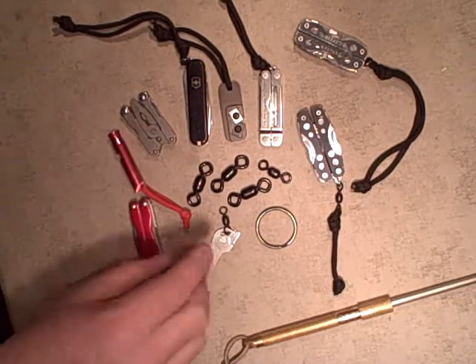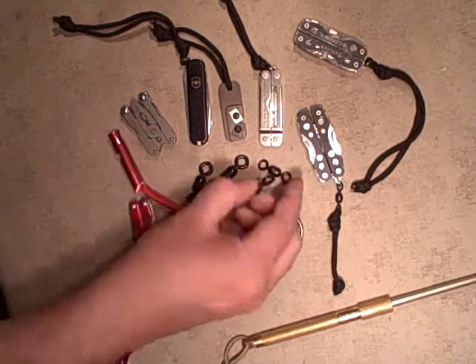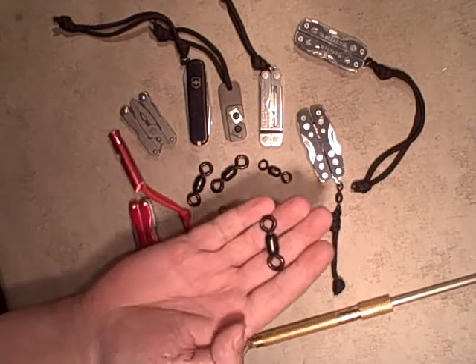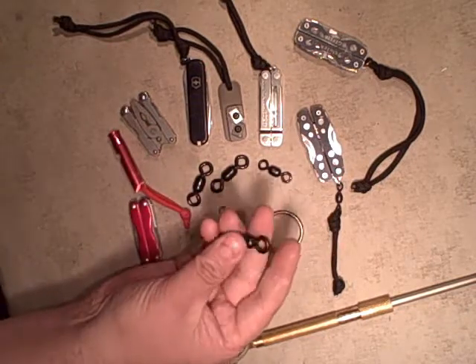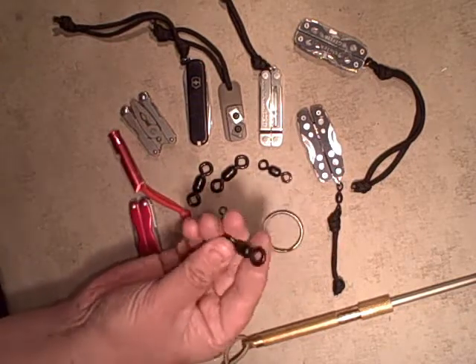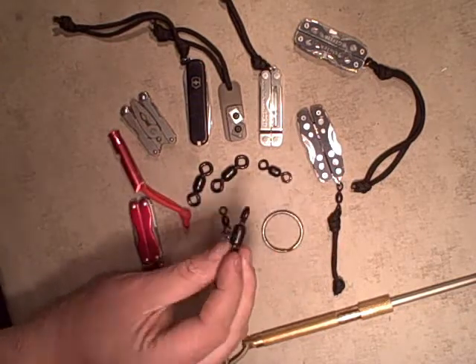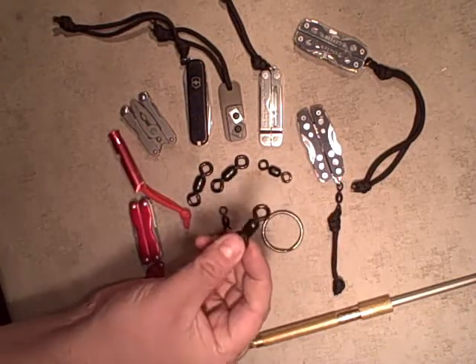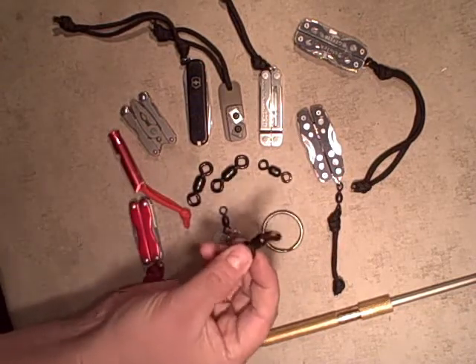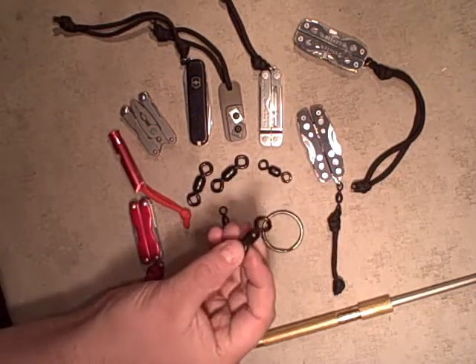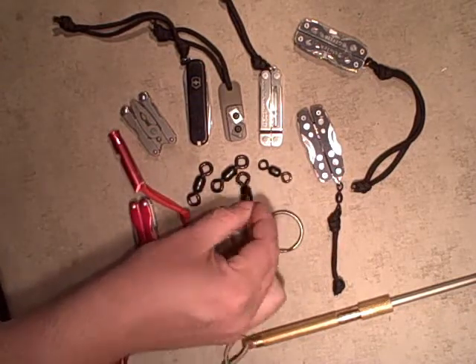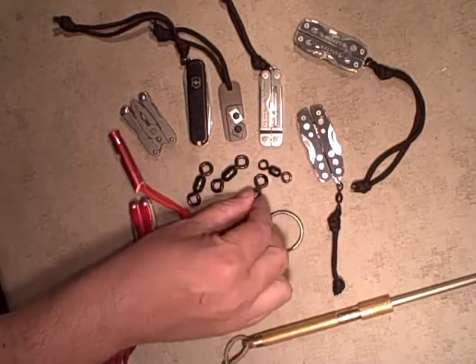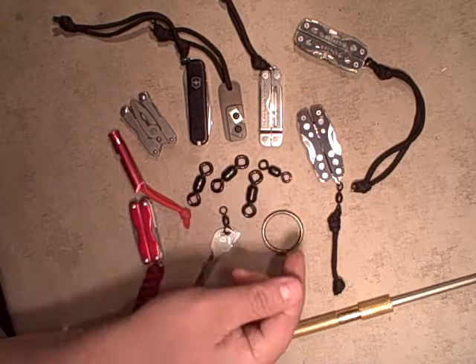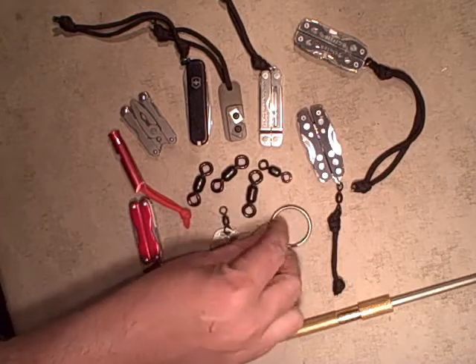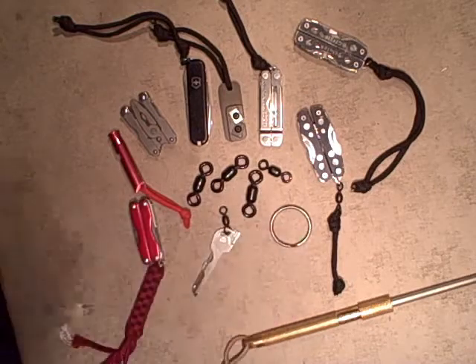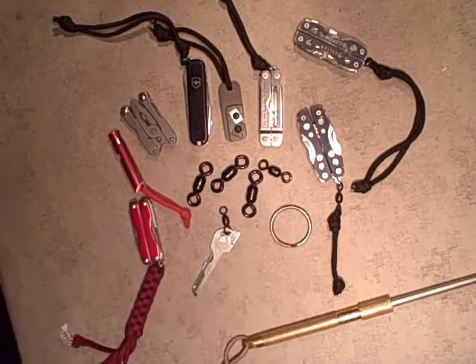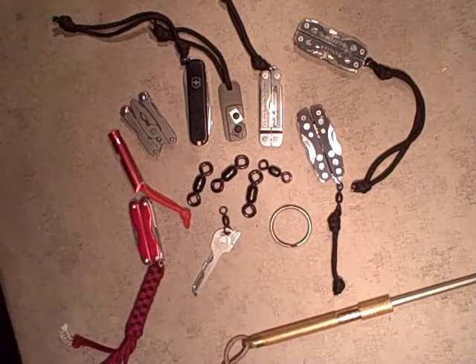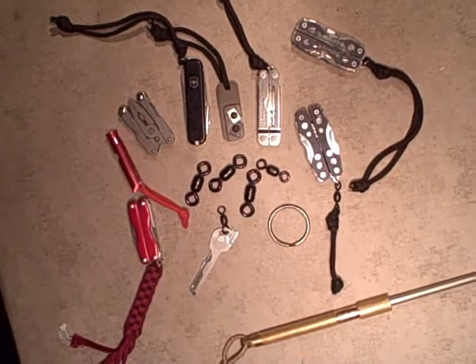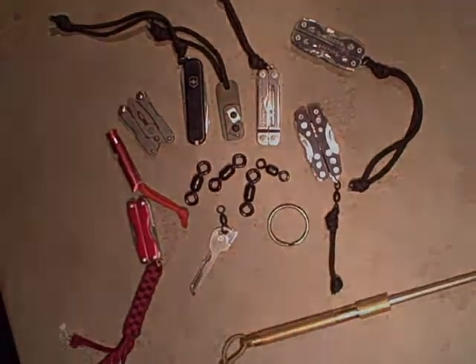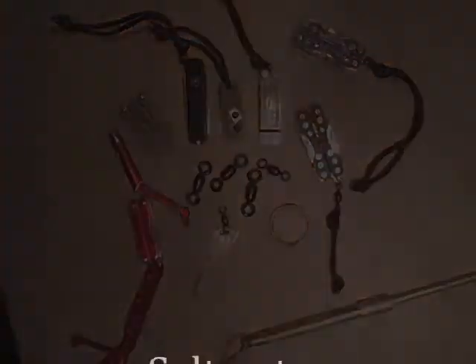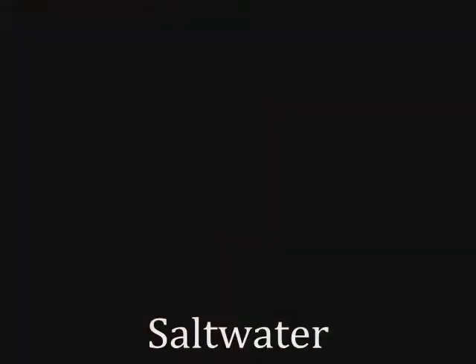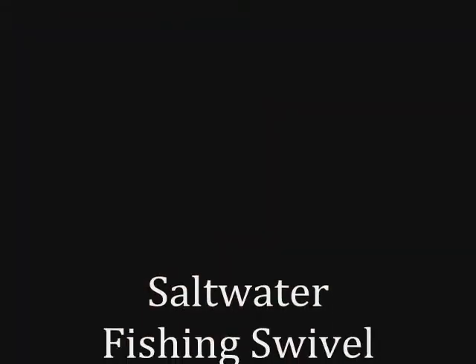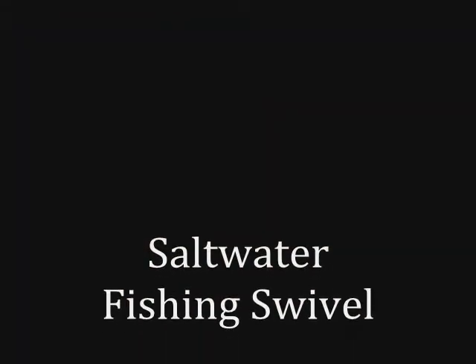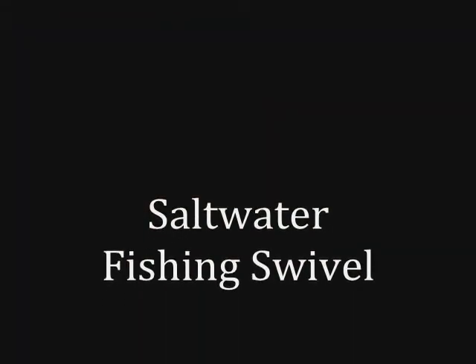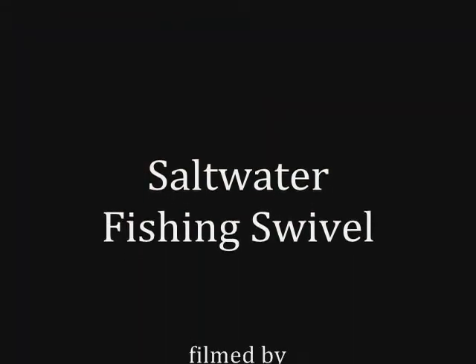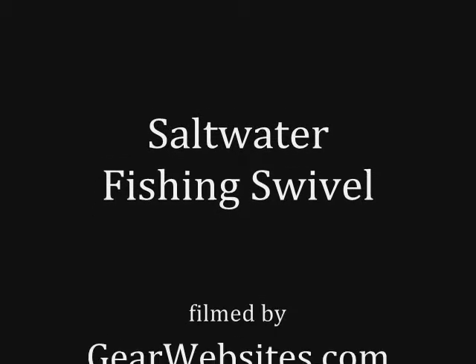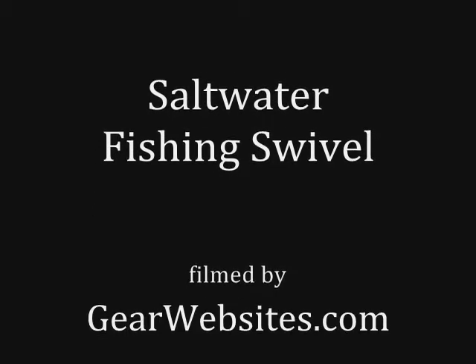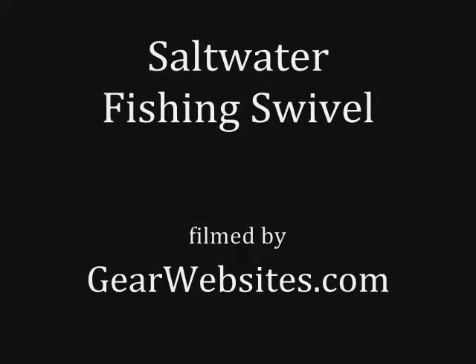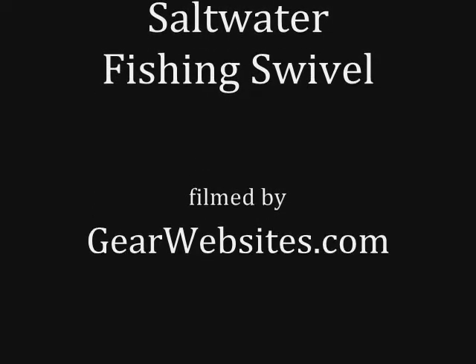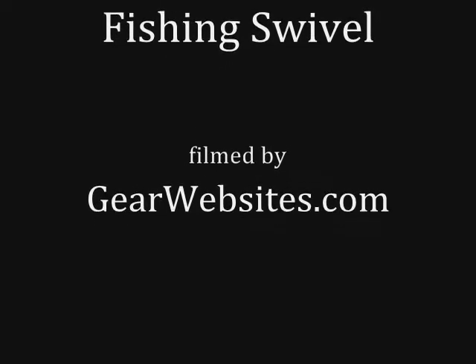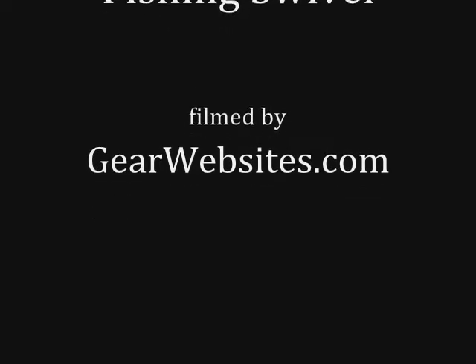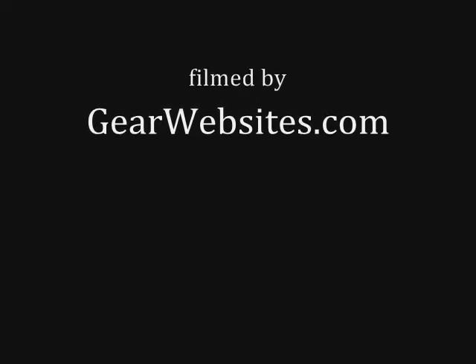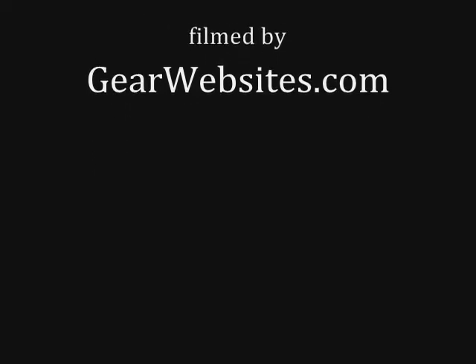Anyway, real simple little gadget. Another use for it besides fishing would be on a key ring.